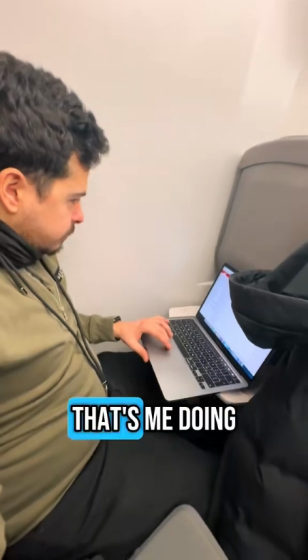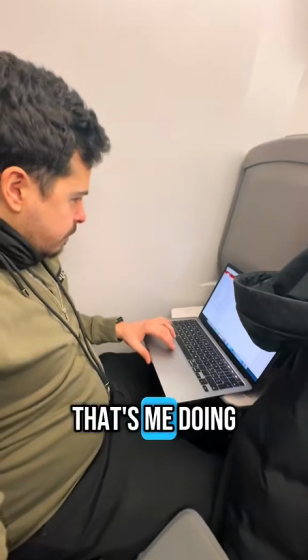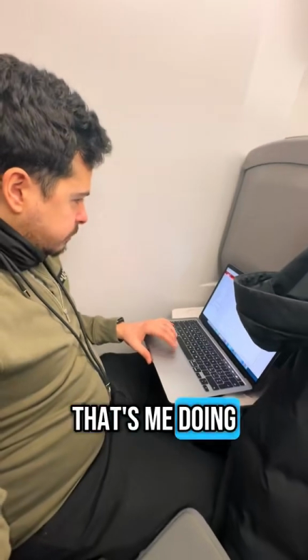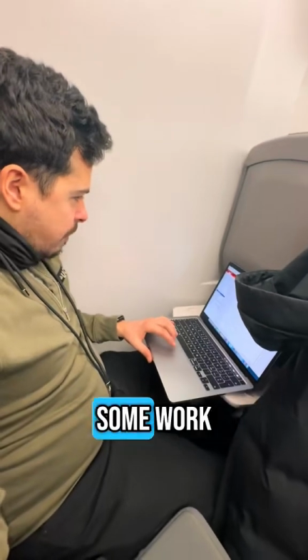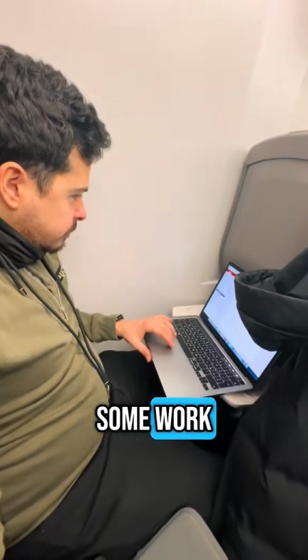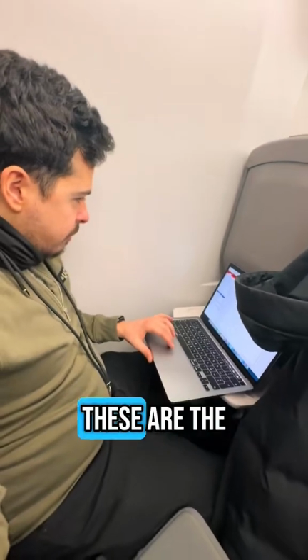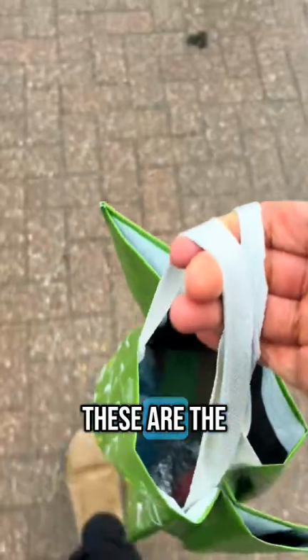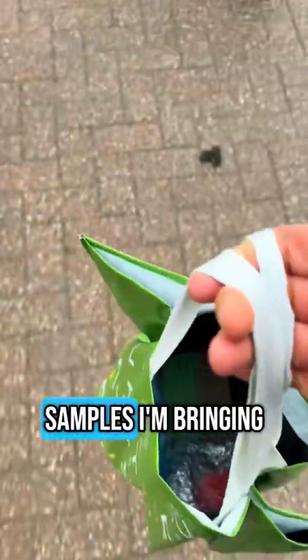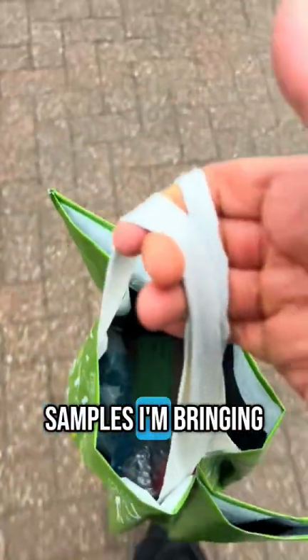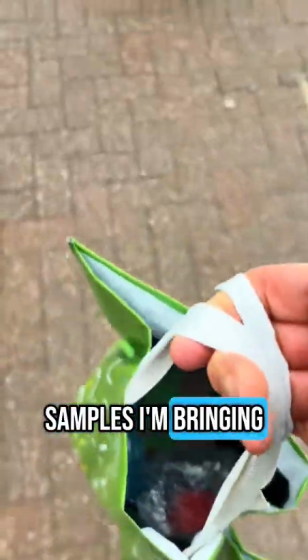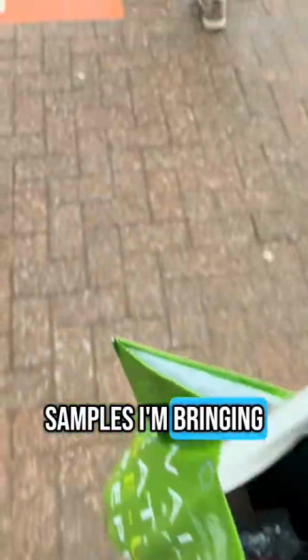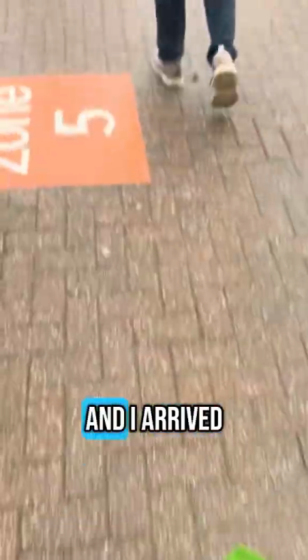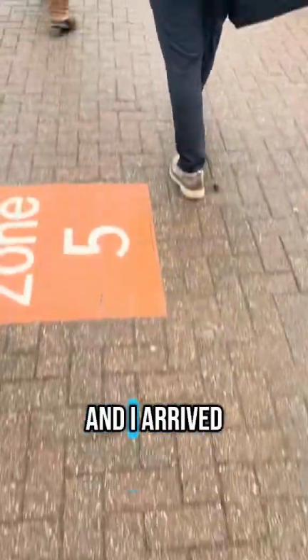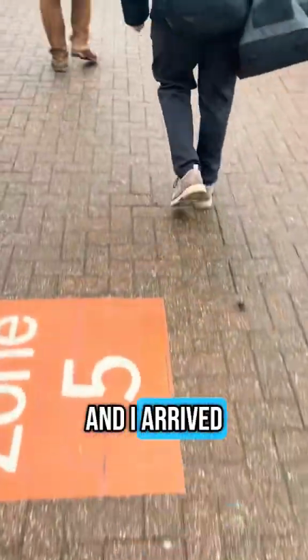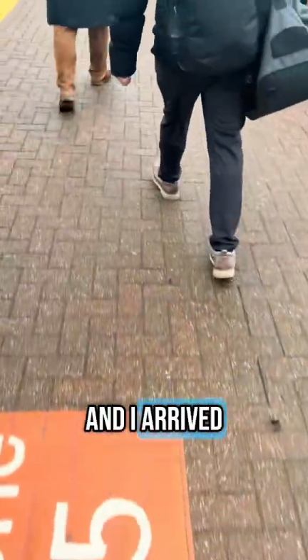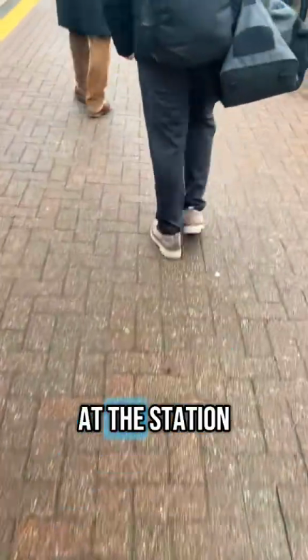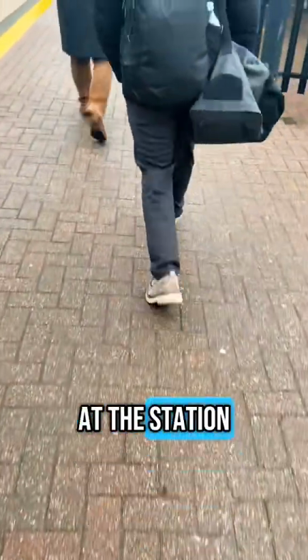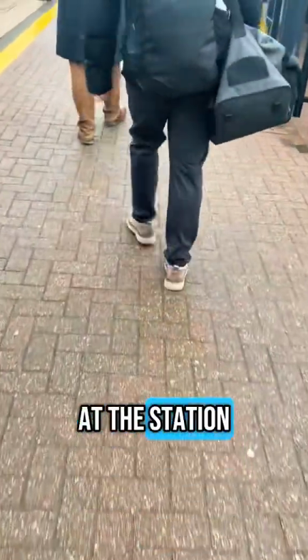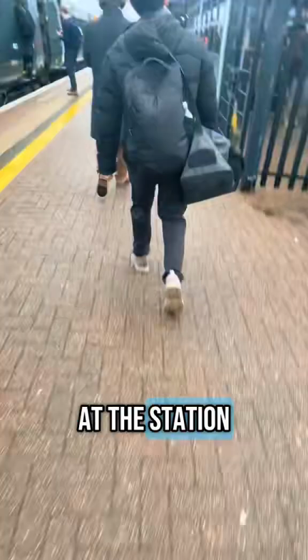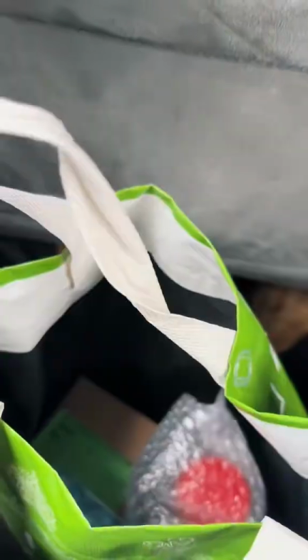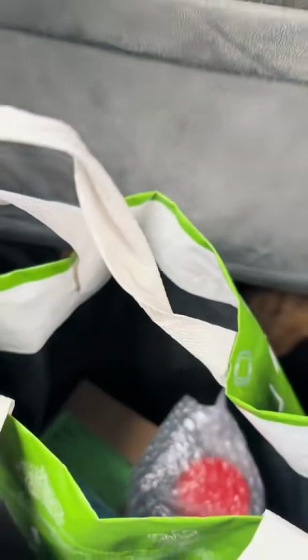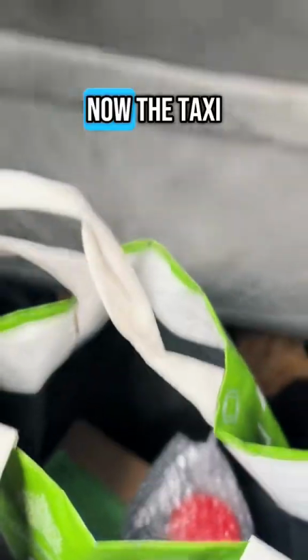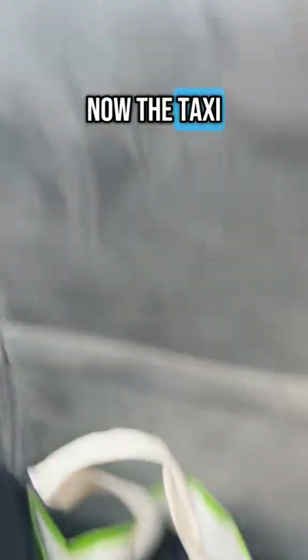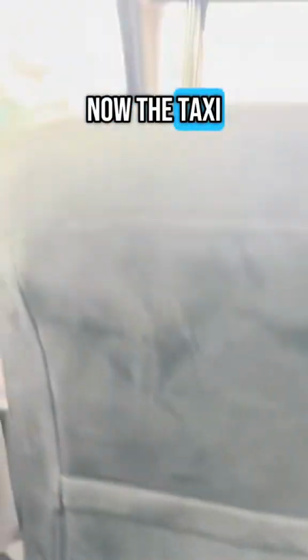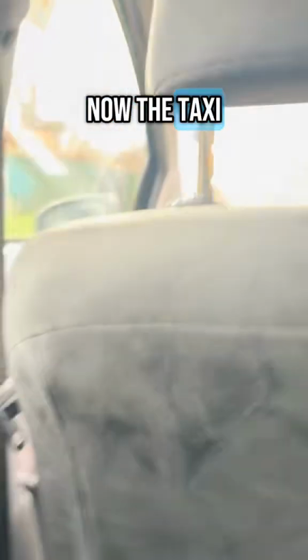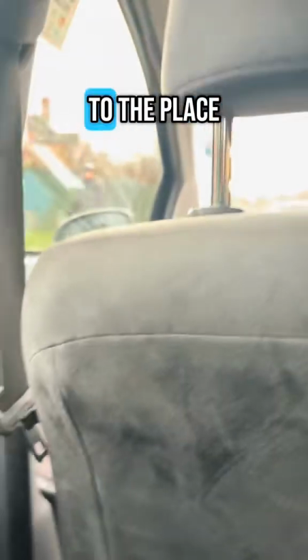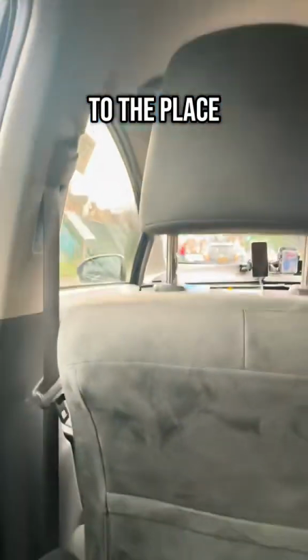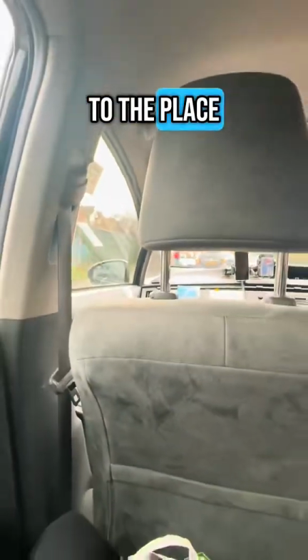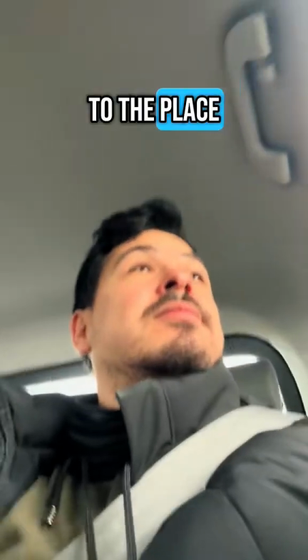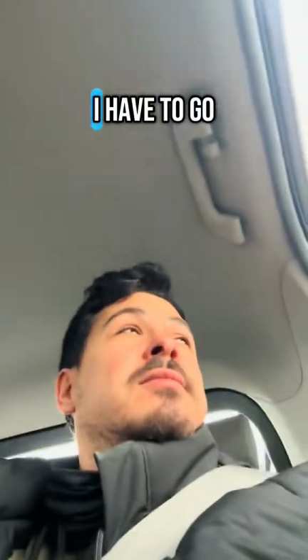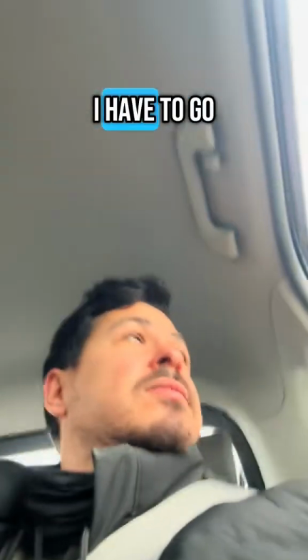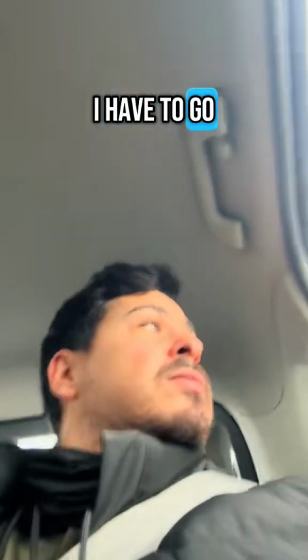That's me doing some work. These are the samples I'm bringing, and I arrived at the station. Now a taxi to the place I have to go.